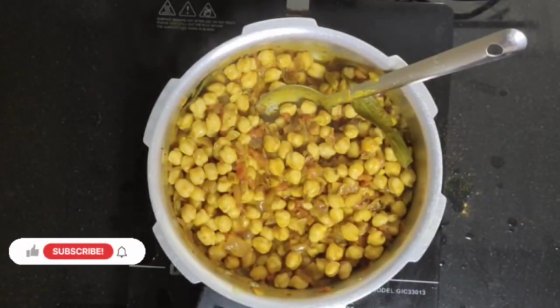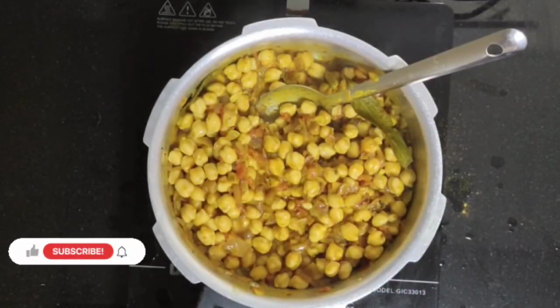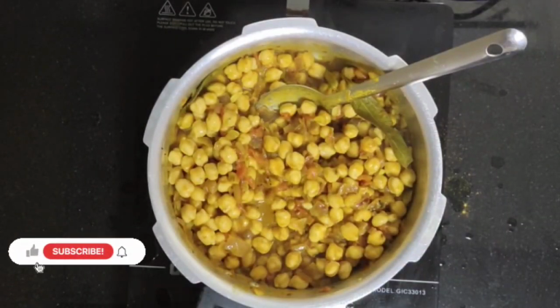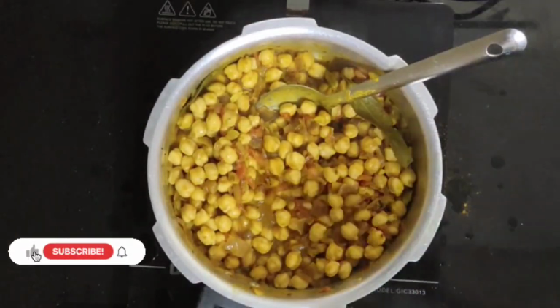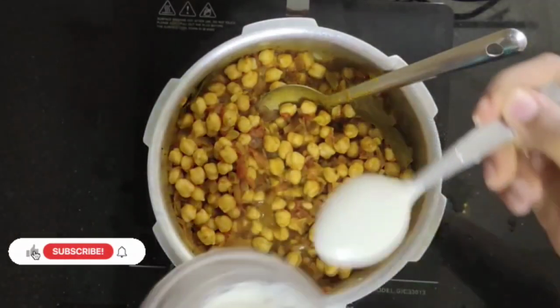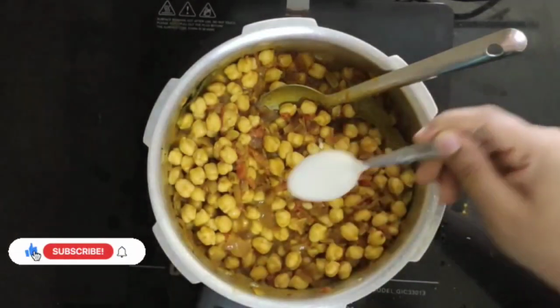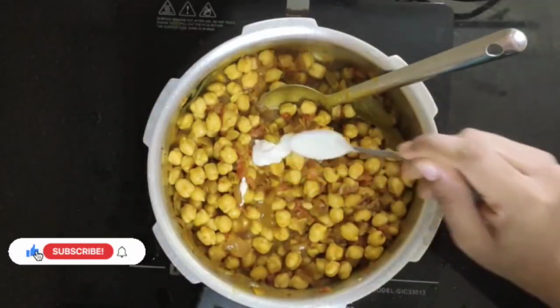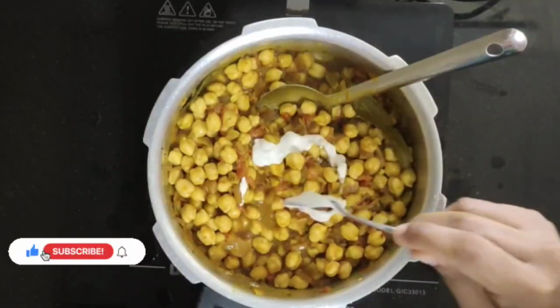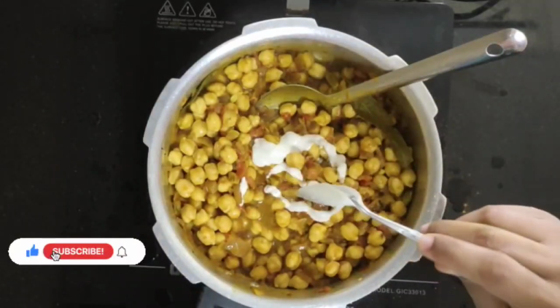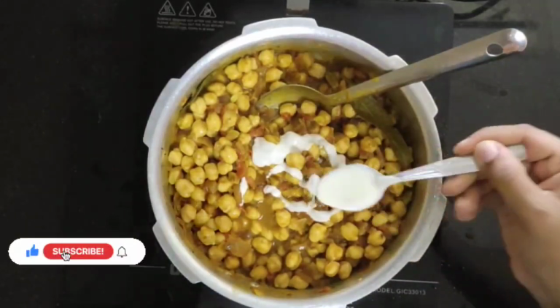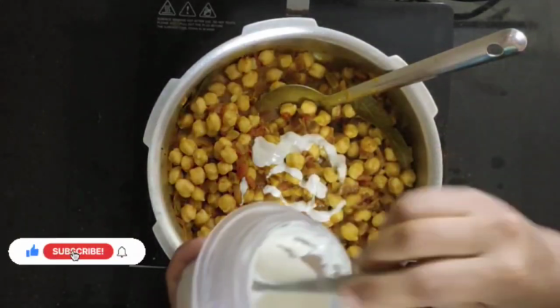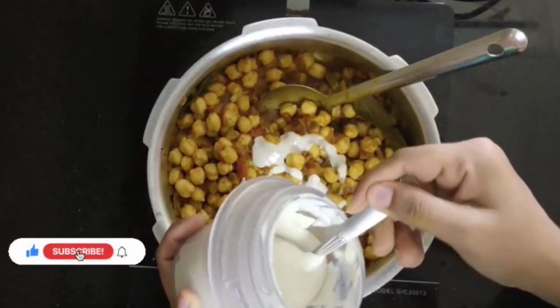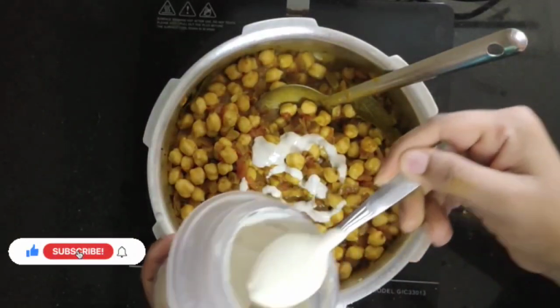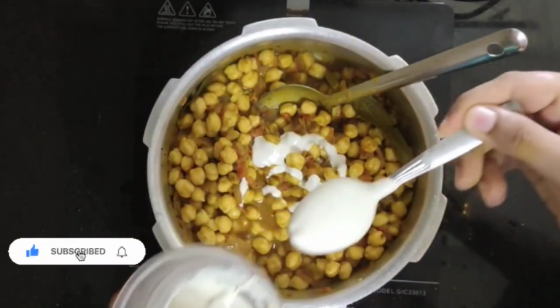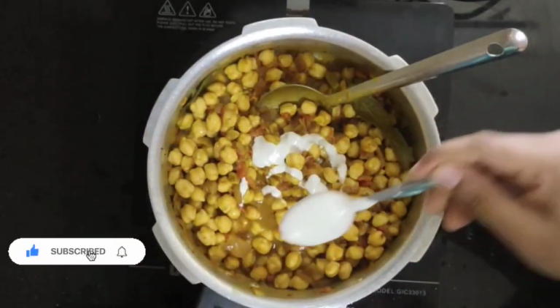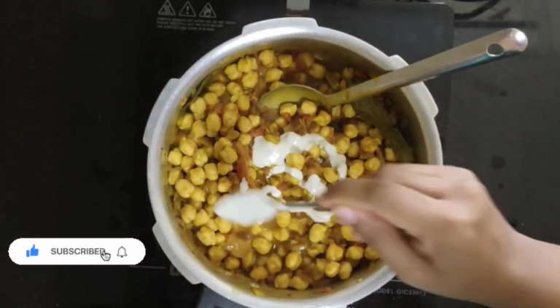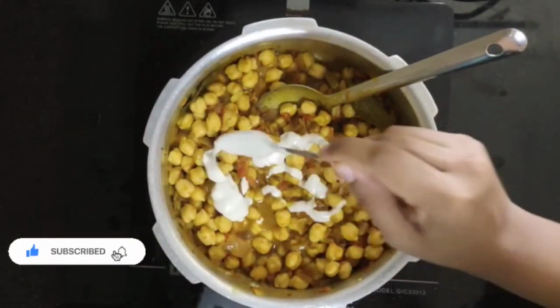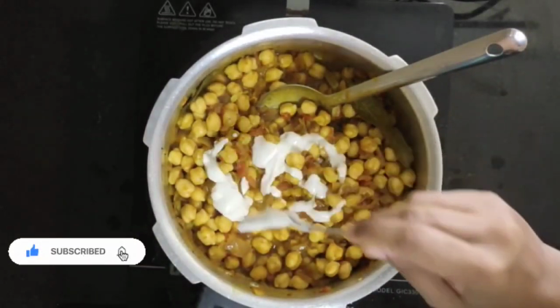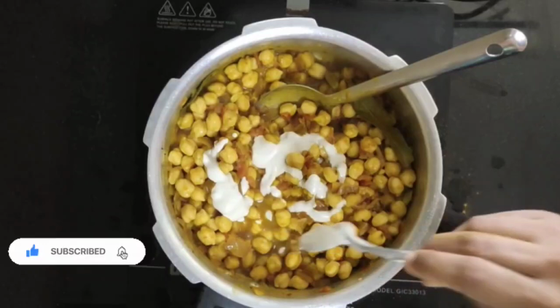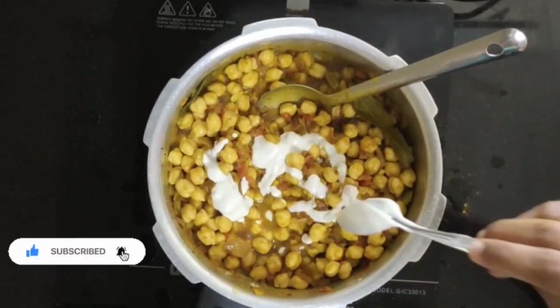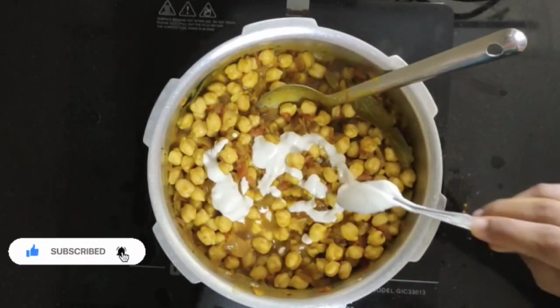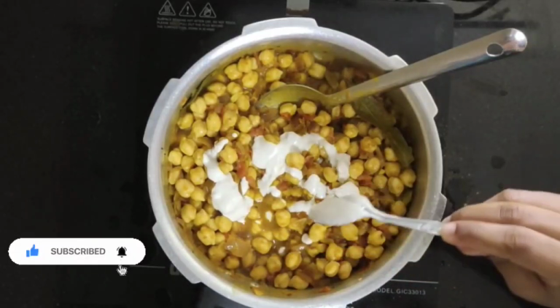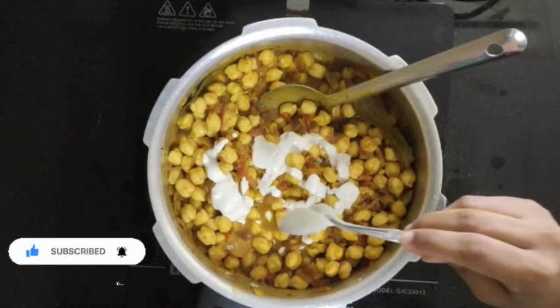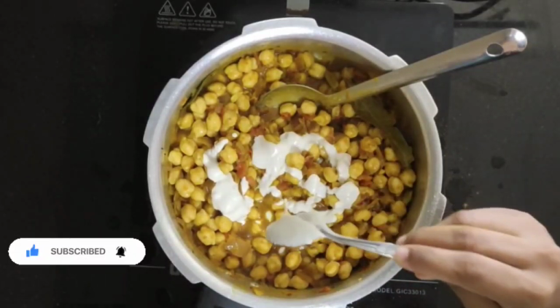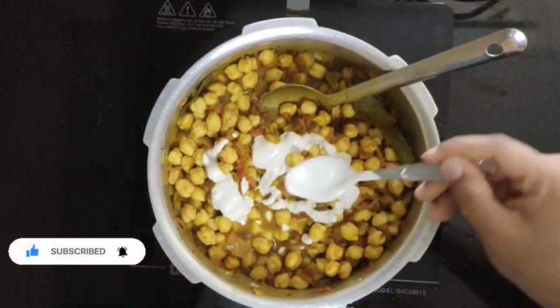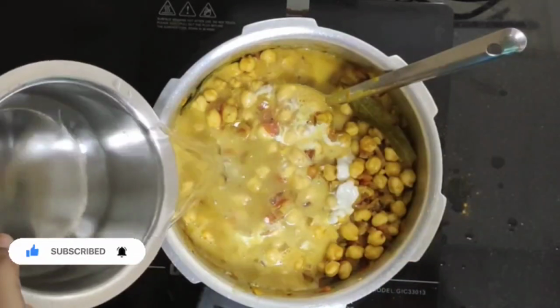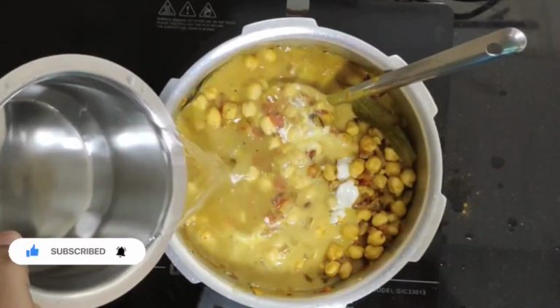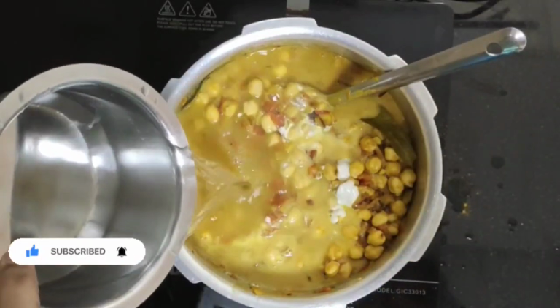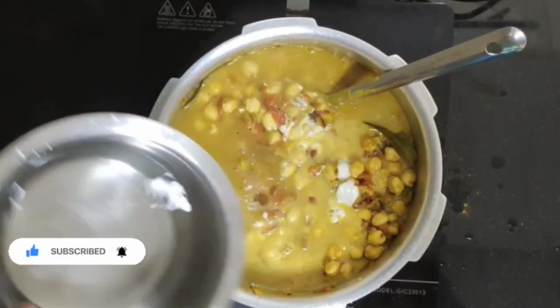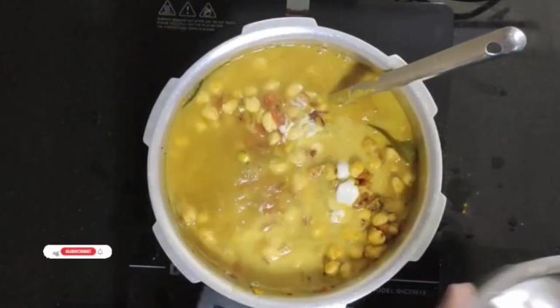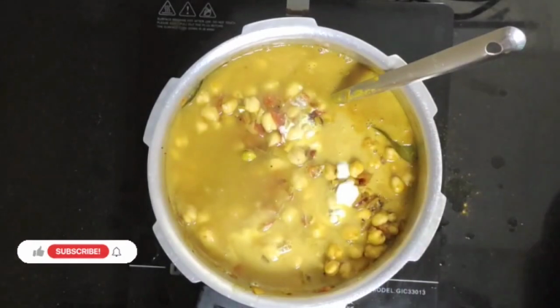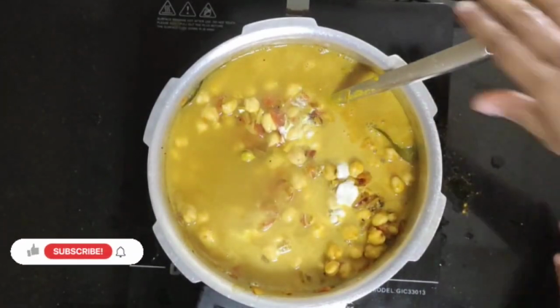Now add some fresh cream. If you don't know how to make fresh cream, the link is in the description. The main purpose of the fresh cream is for the flavour and for the thickness of the masala.